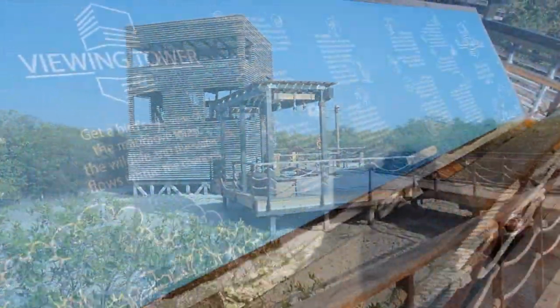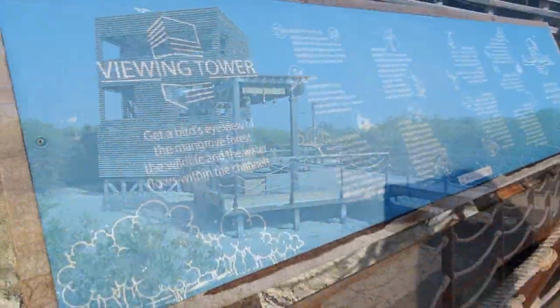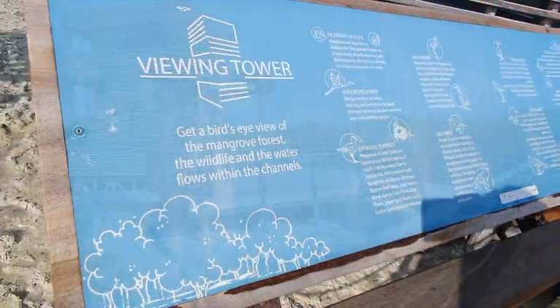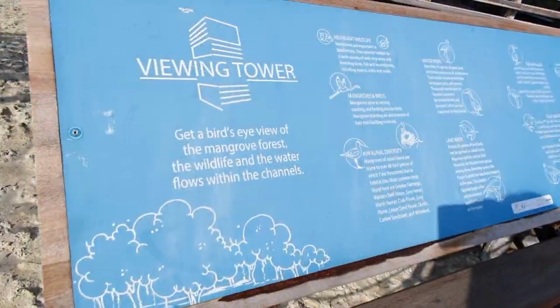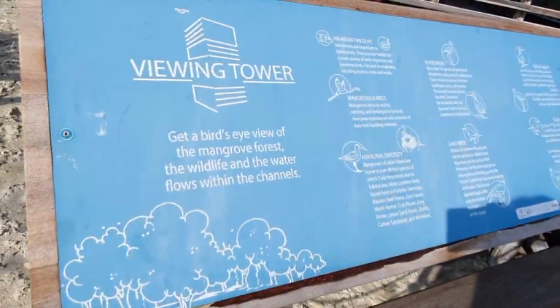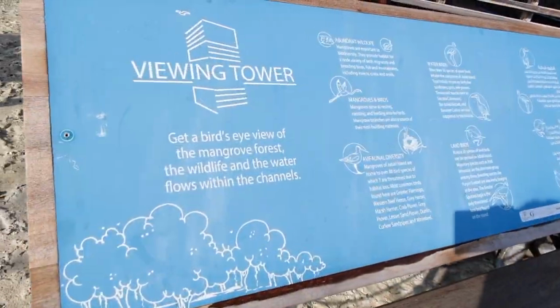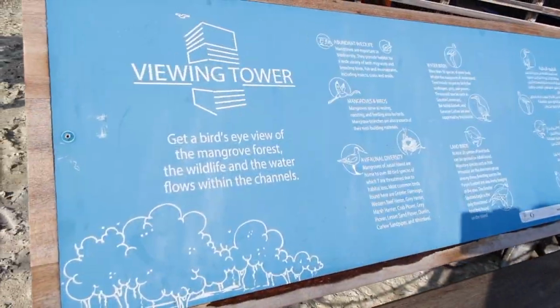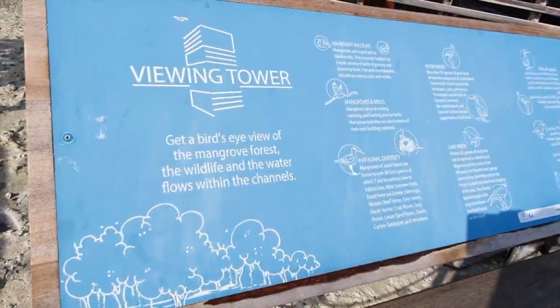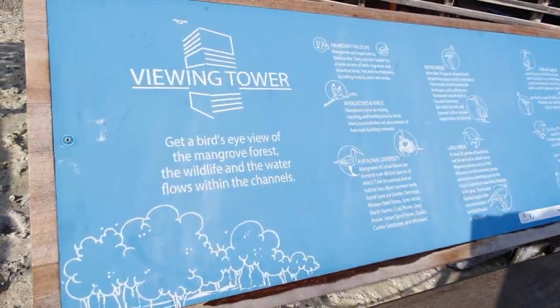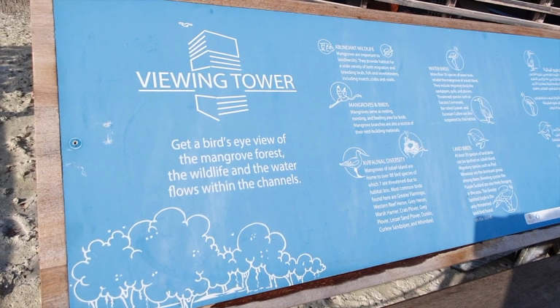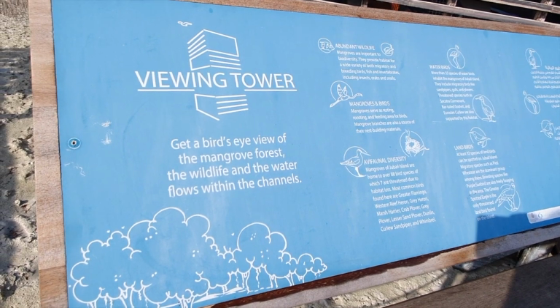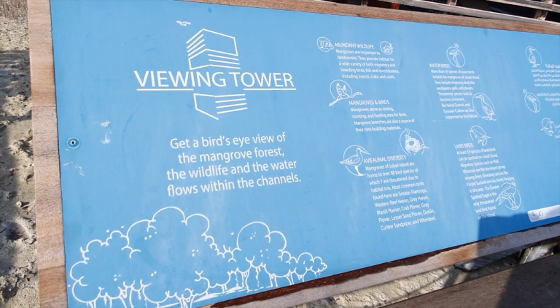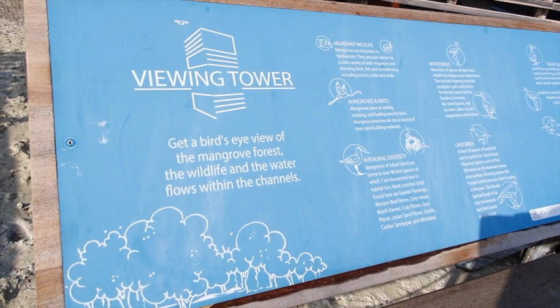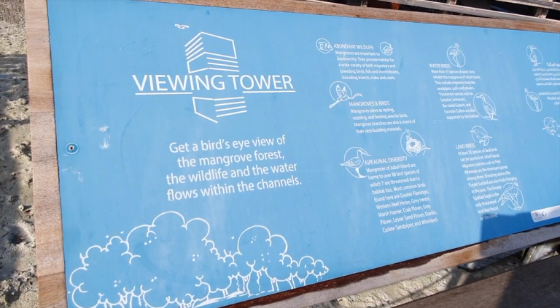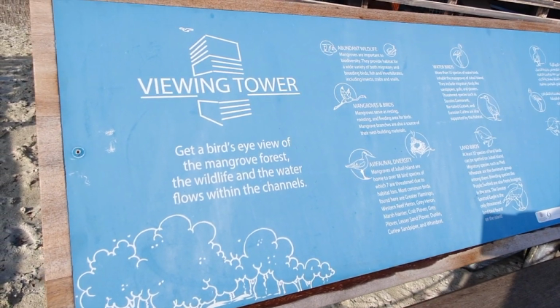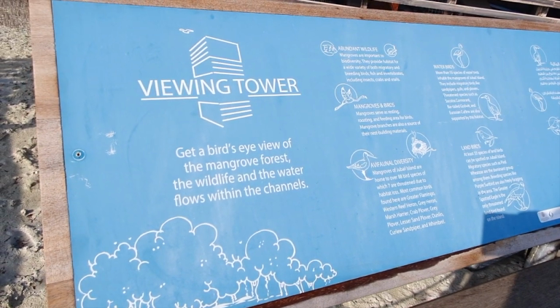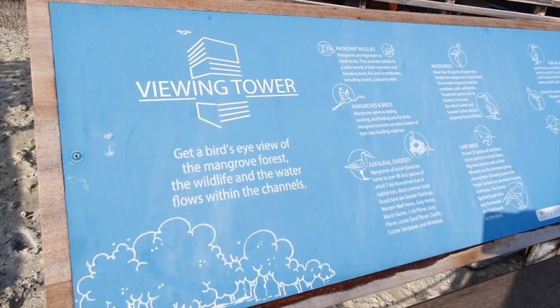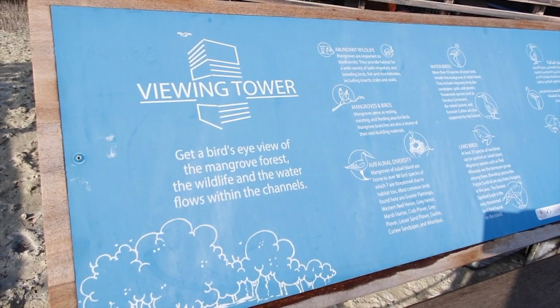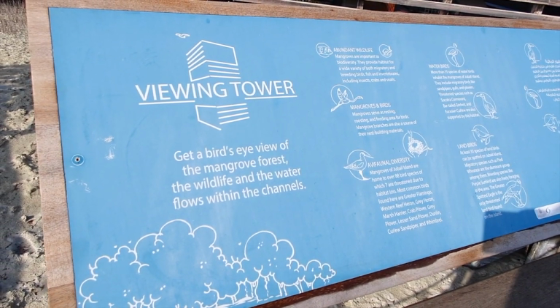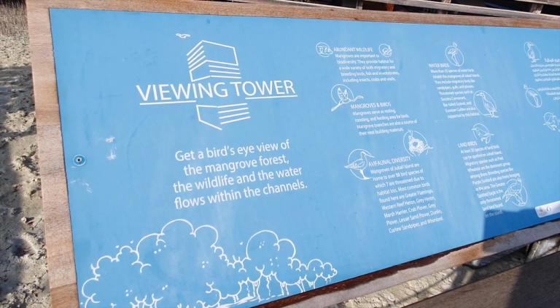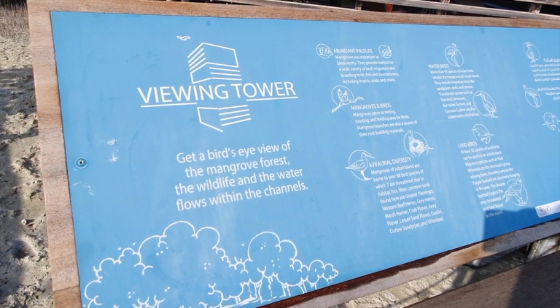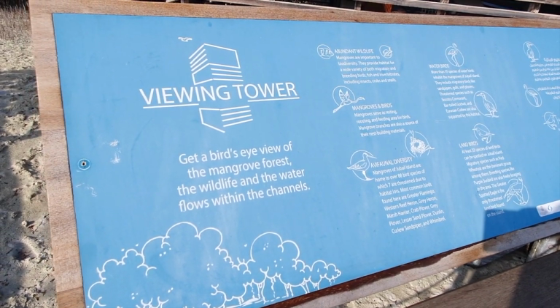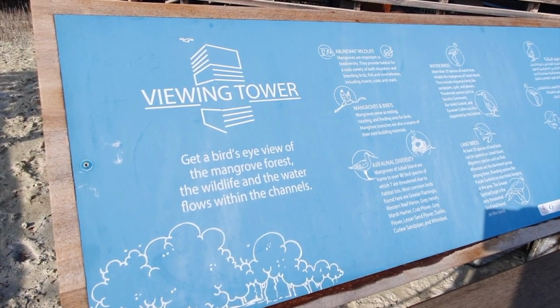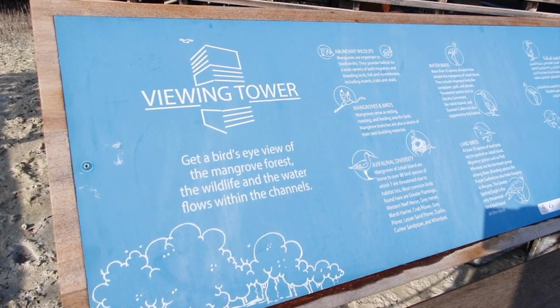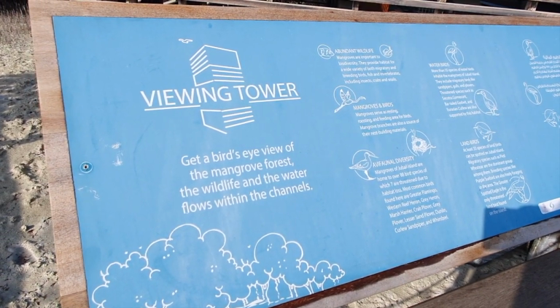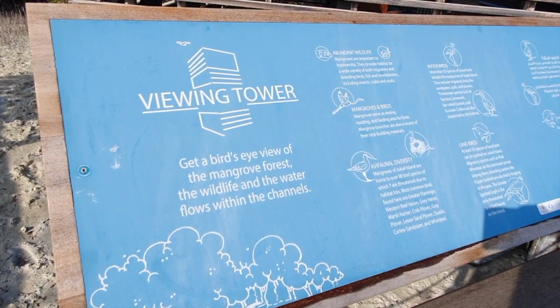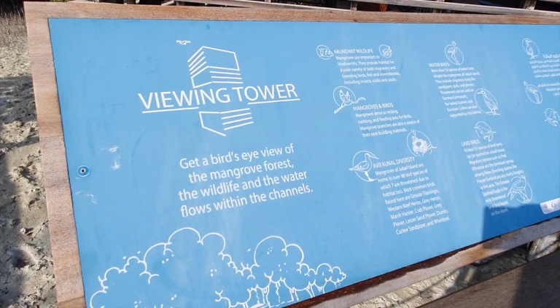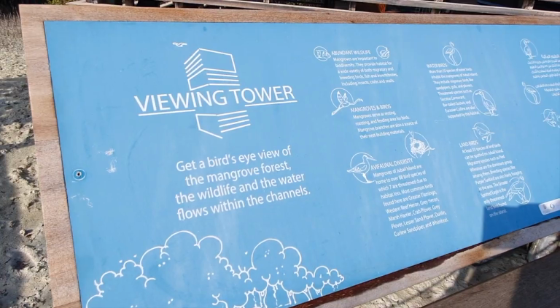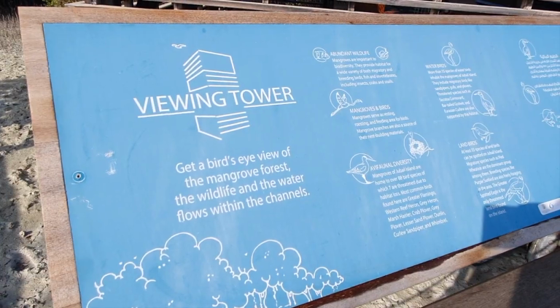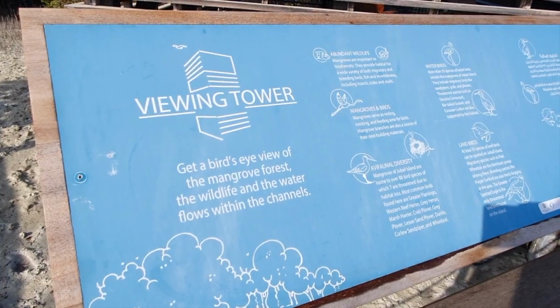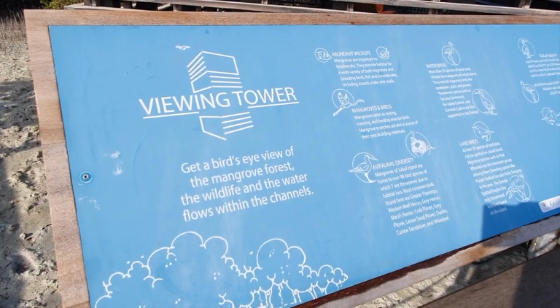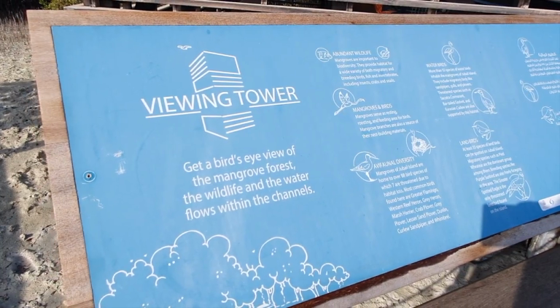So this is the viewing tower, and it gives us a bird's eye view of the mangrove forest. The wildlife and the water flow within the channels.